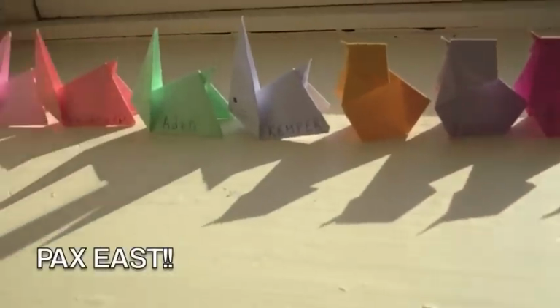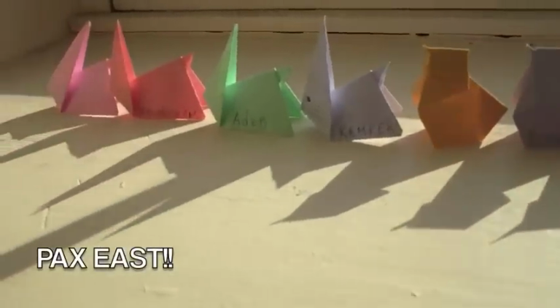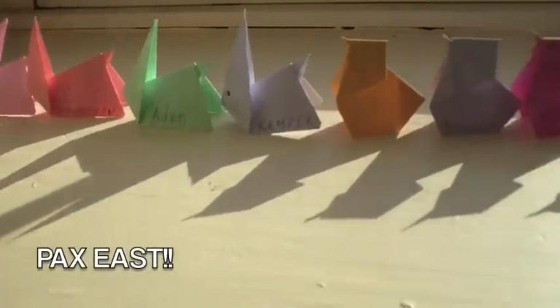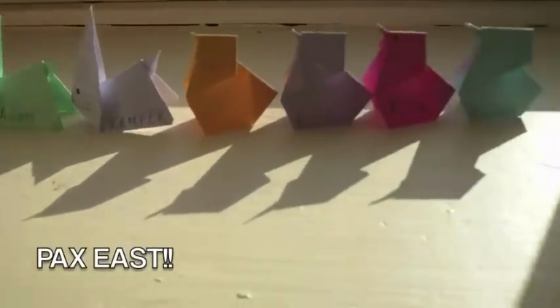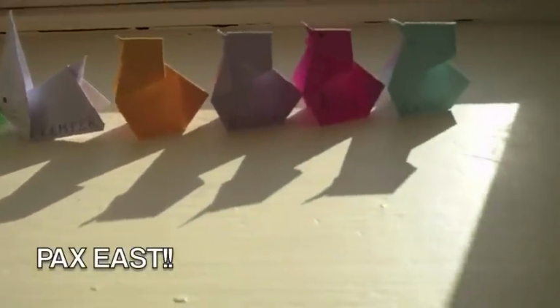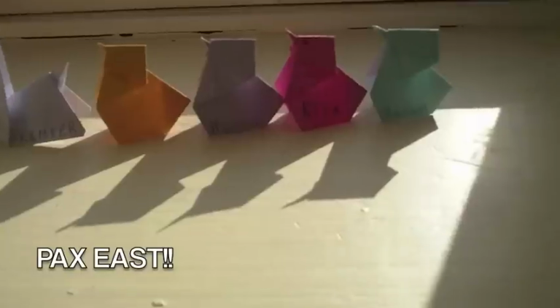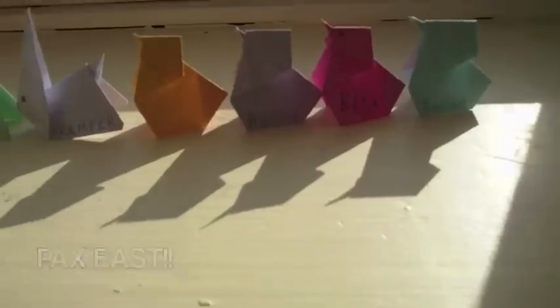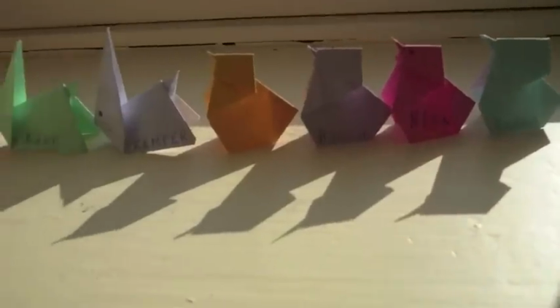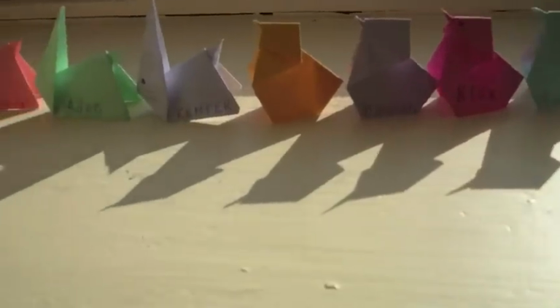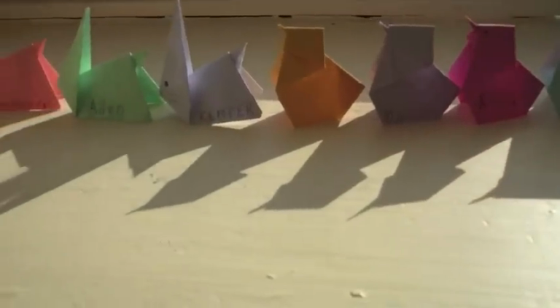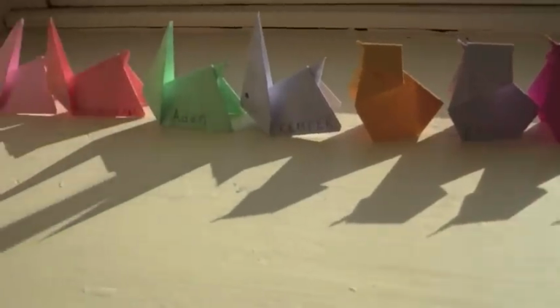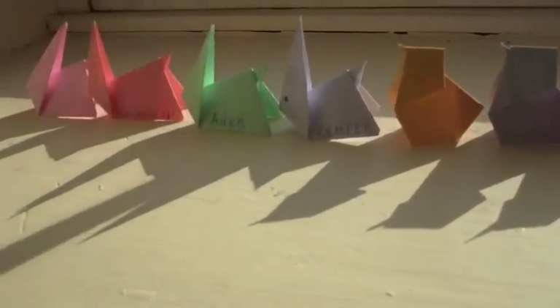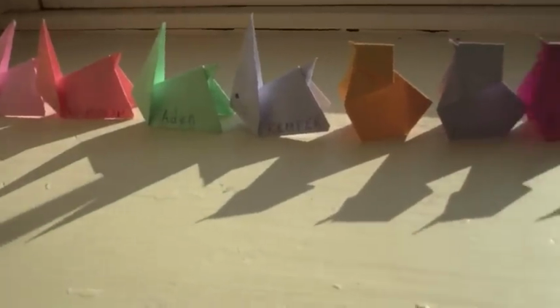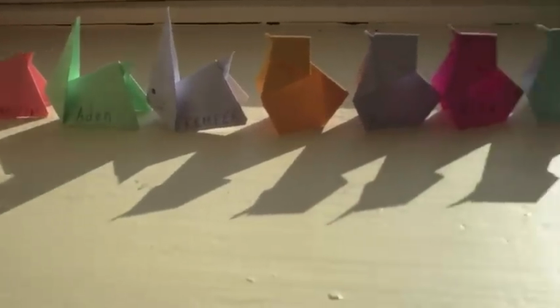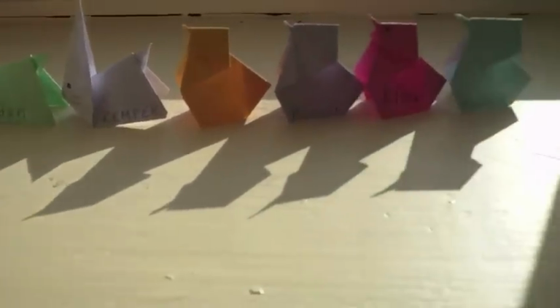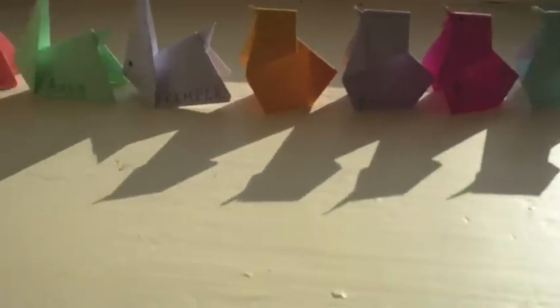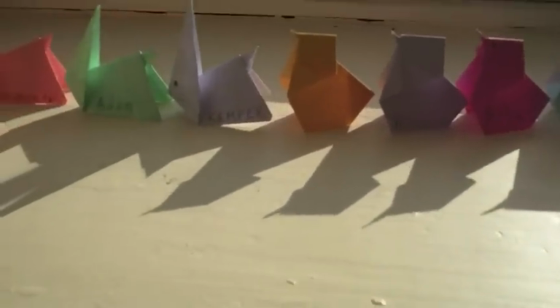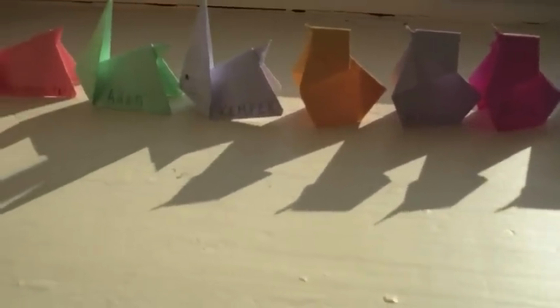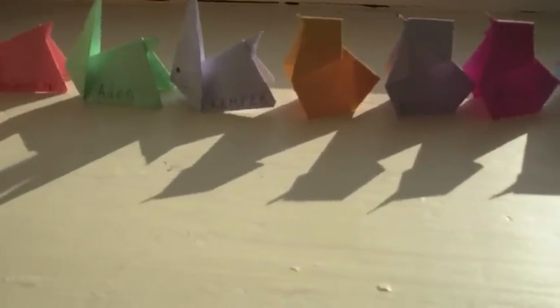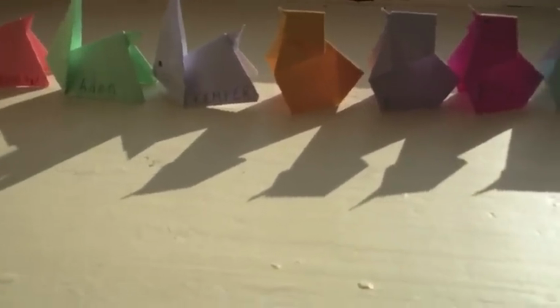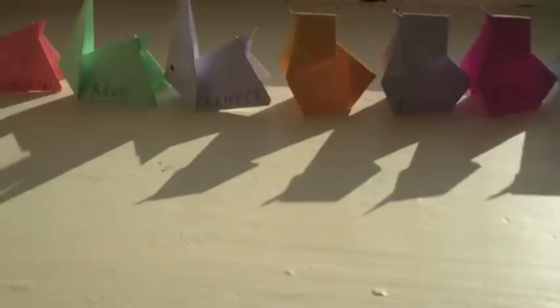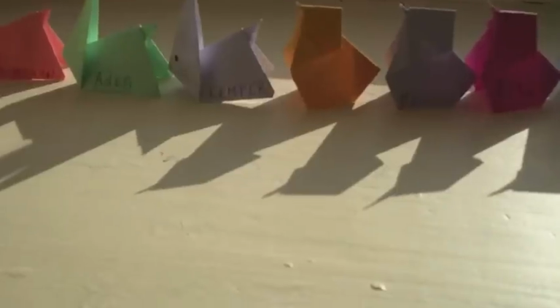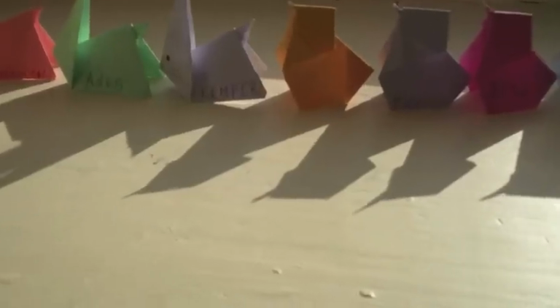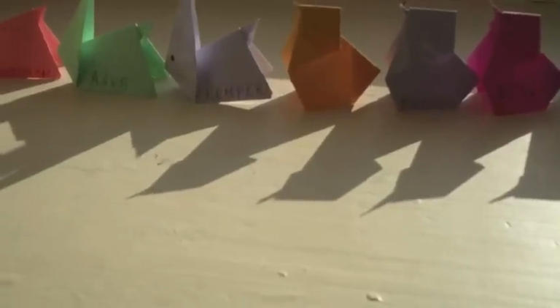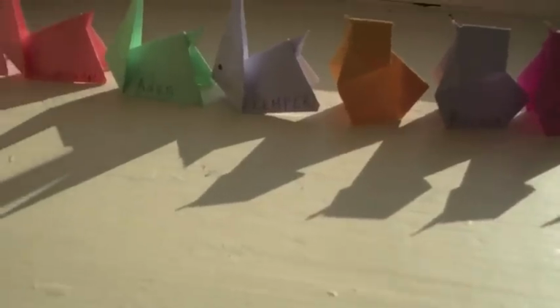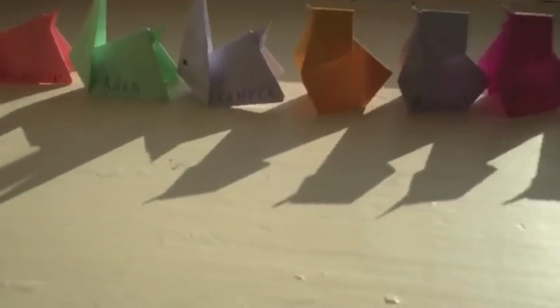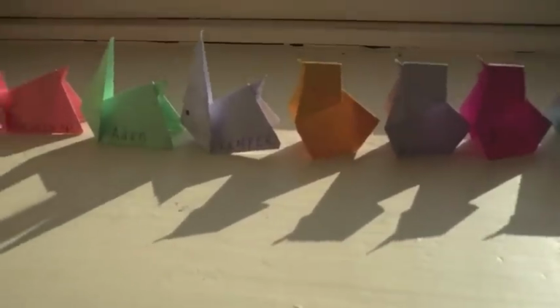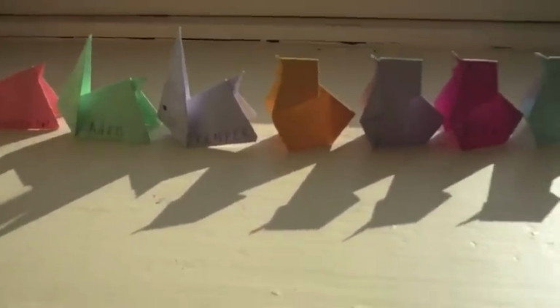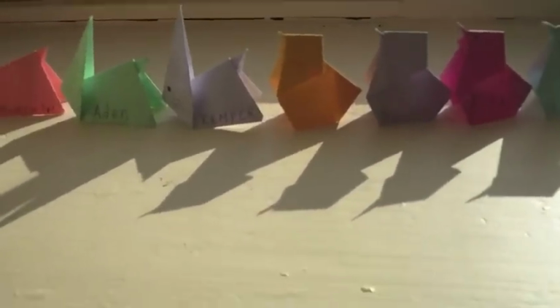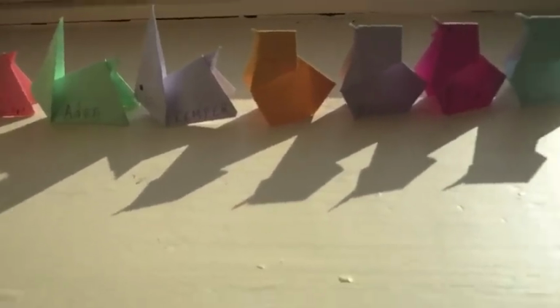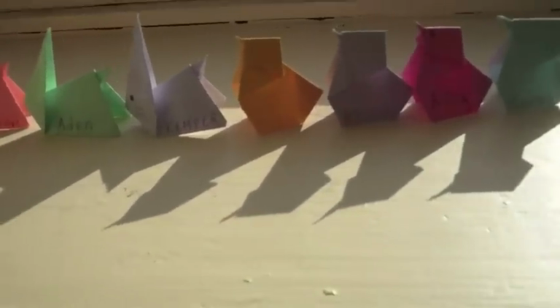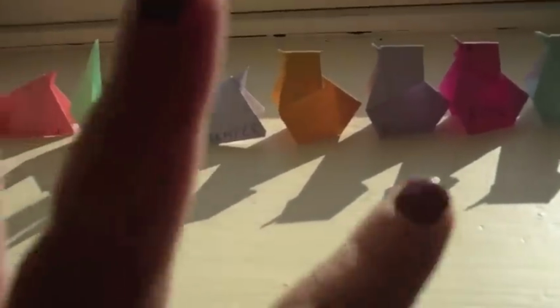Thanks for watching. I hope you liked this simple Easter origami video. I have another one coming up — I'll probably post that one tomorrow.